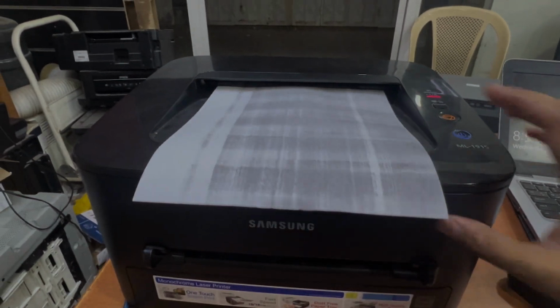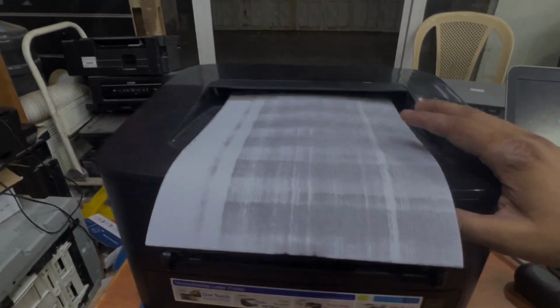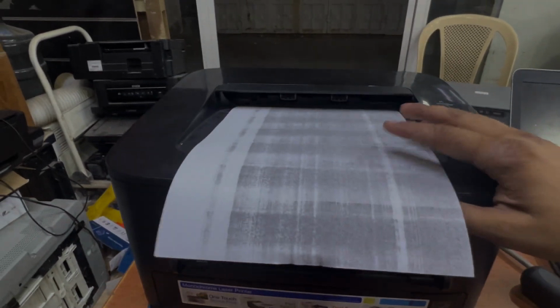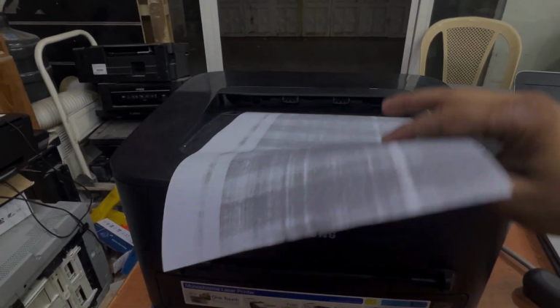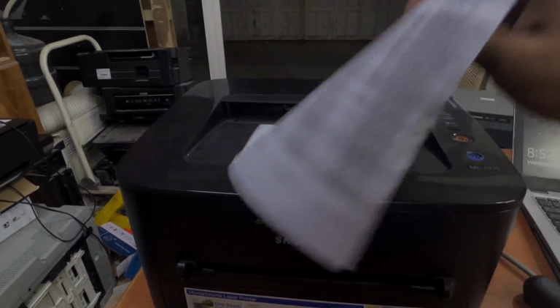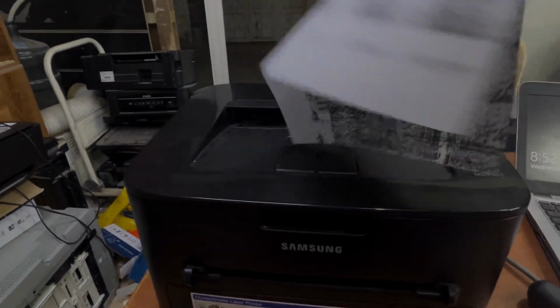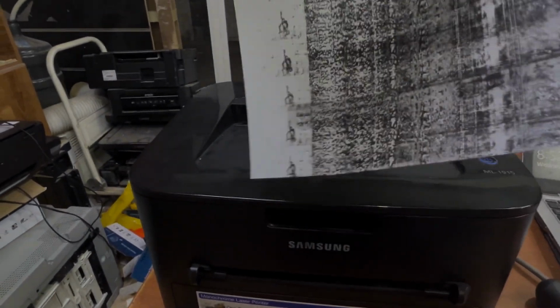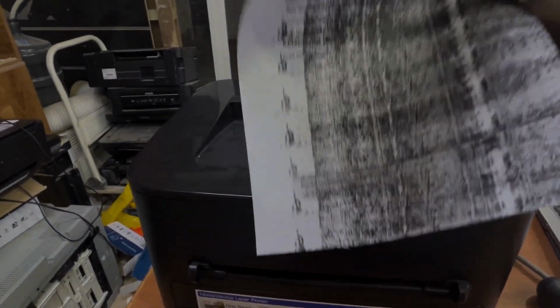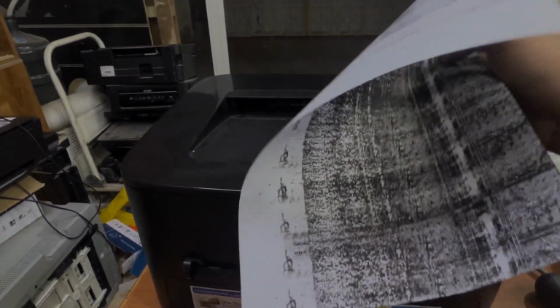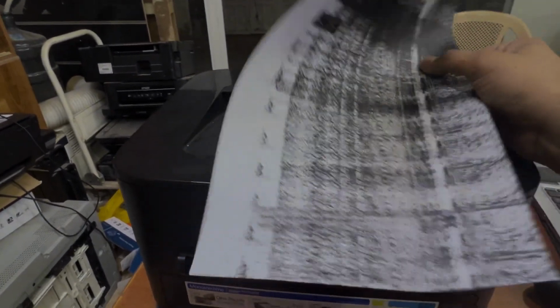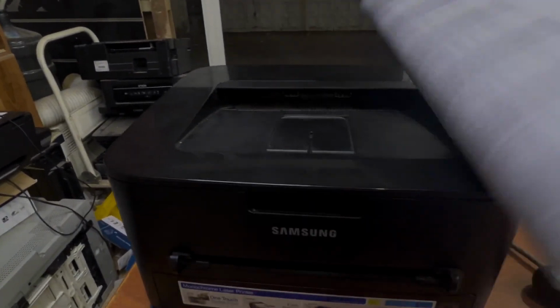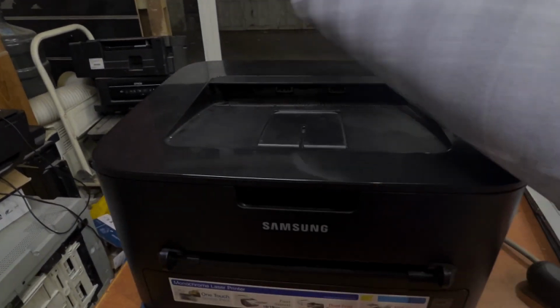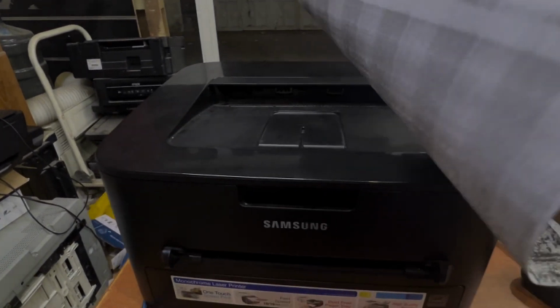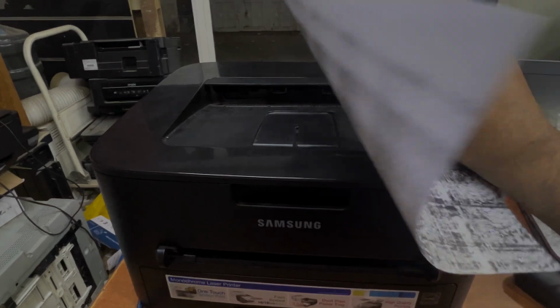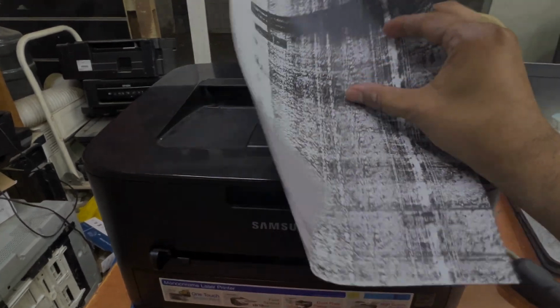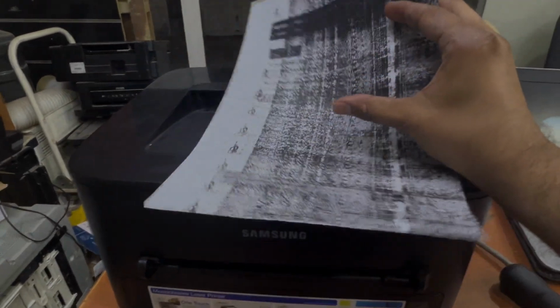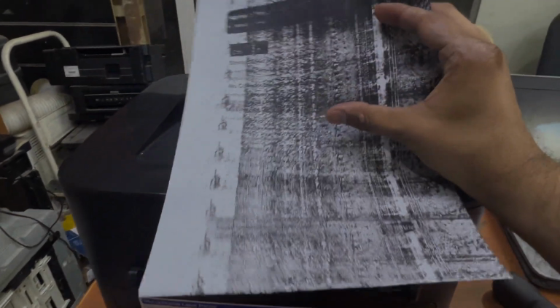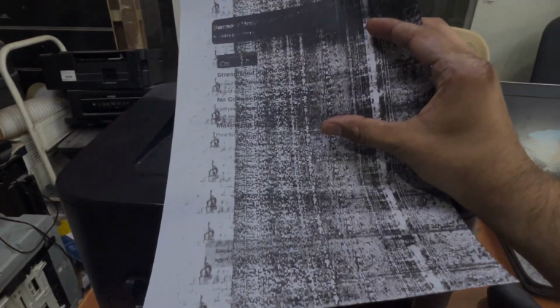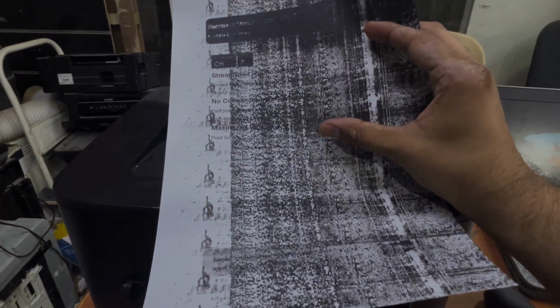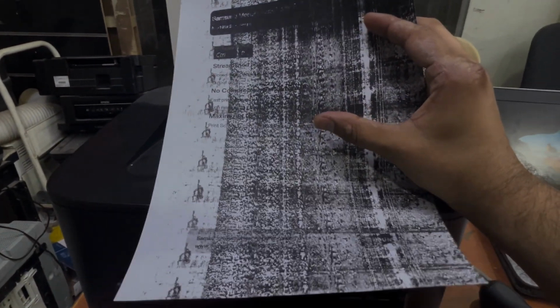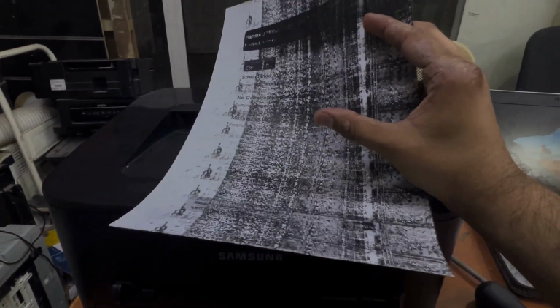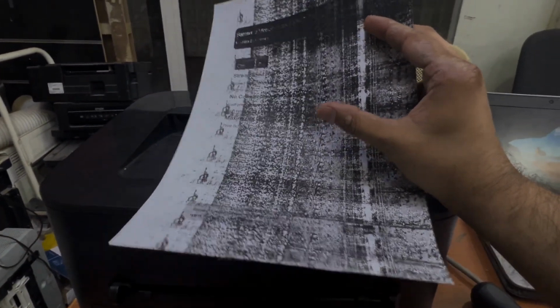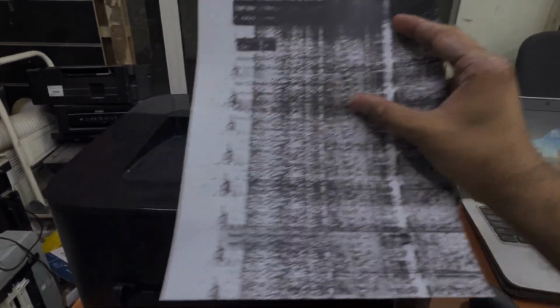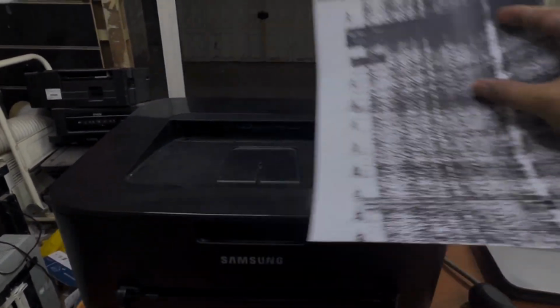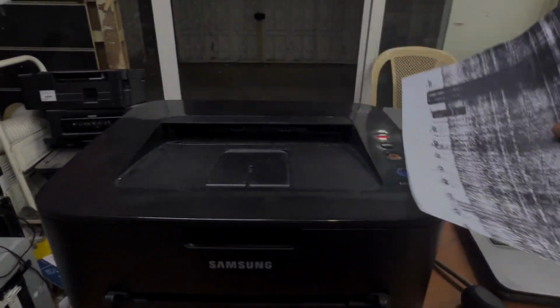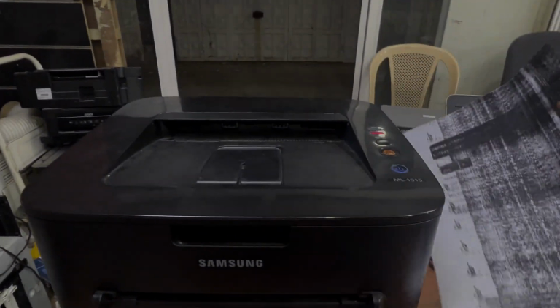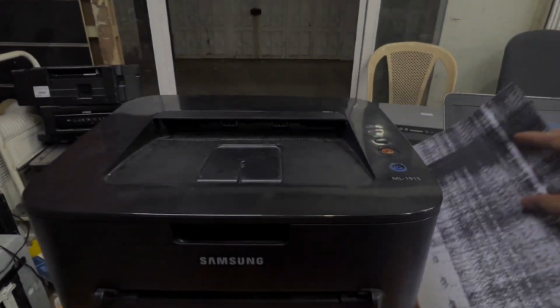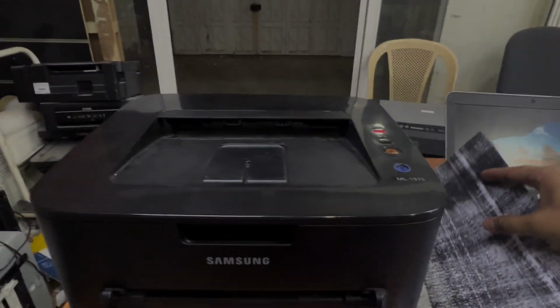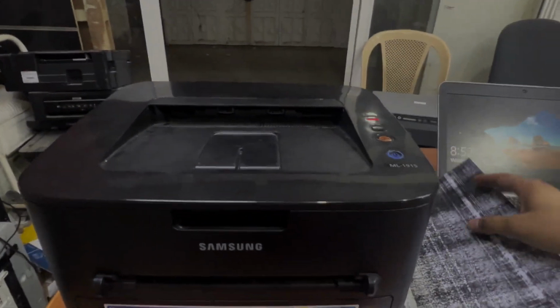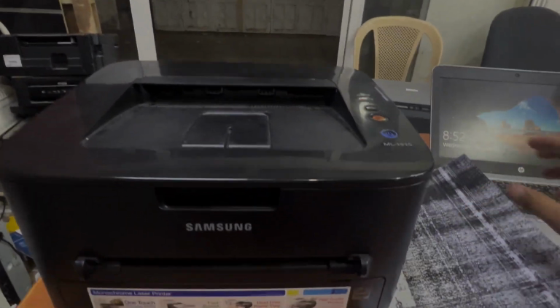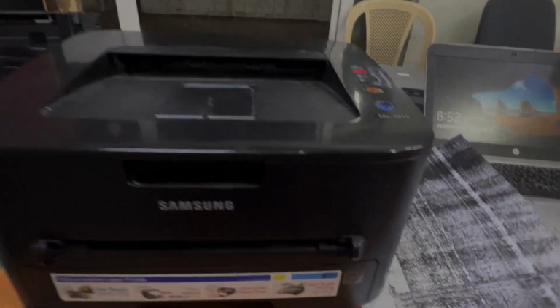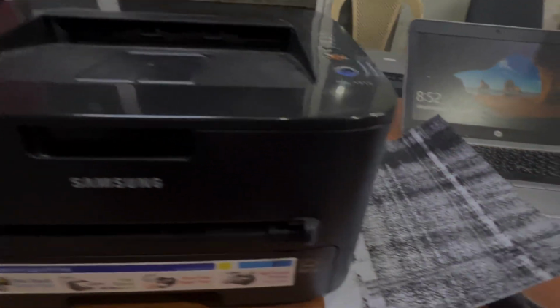Okay, look — you can see the printer is printing a full black page. So what is the issue? If your printer is printing a page like this in this Samsung, we need to investigate further.